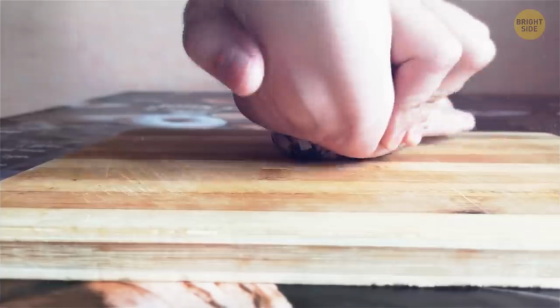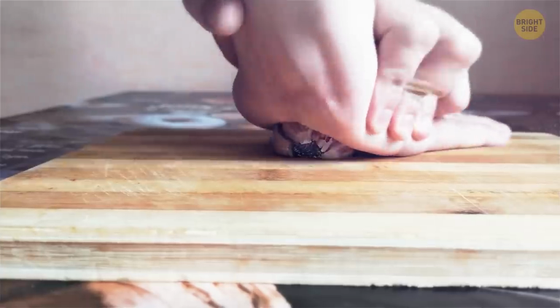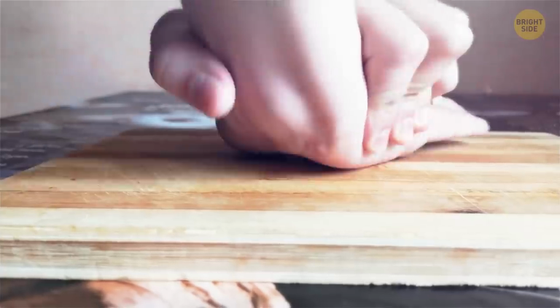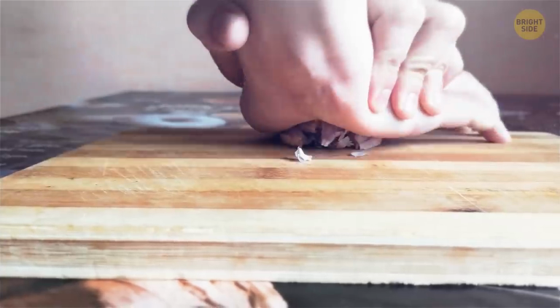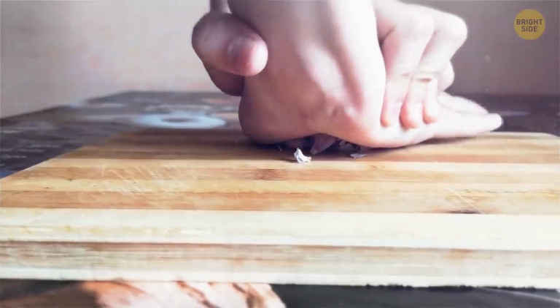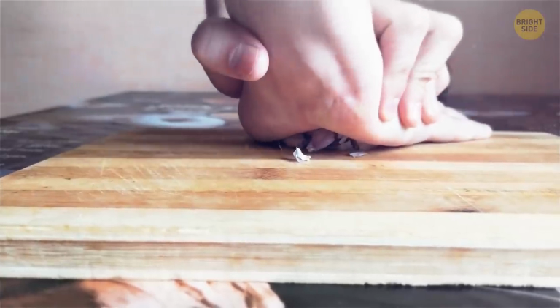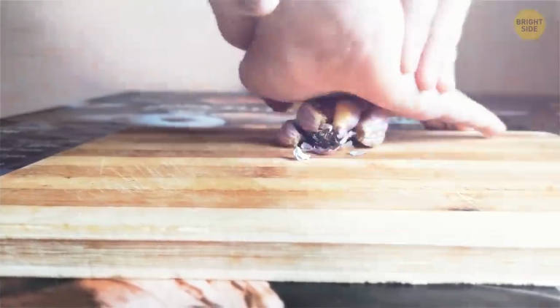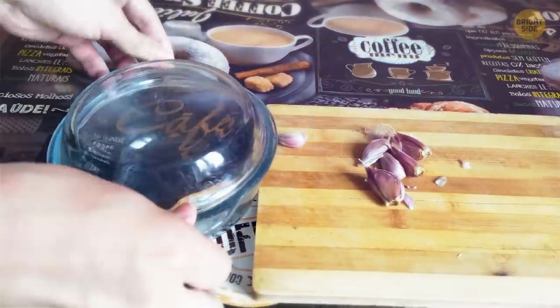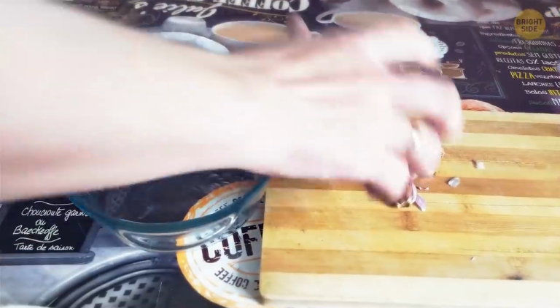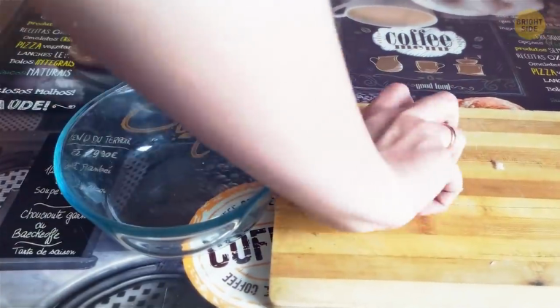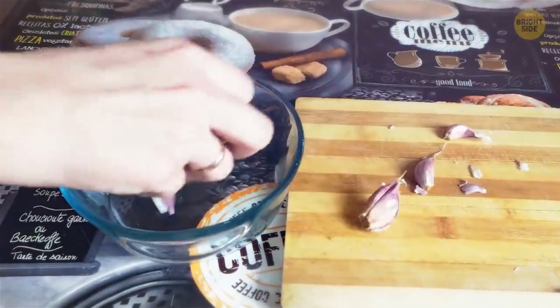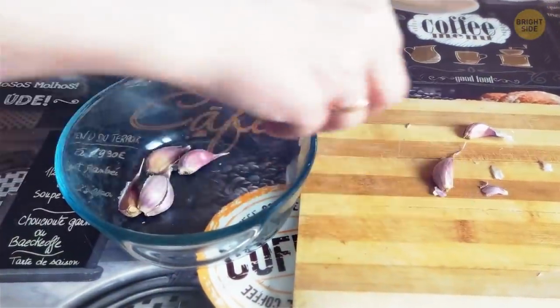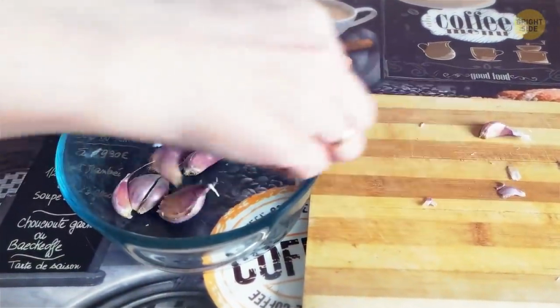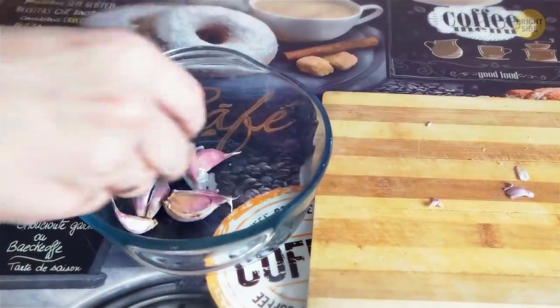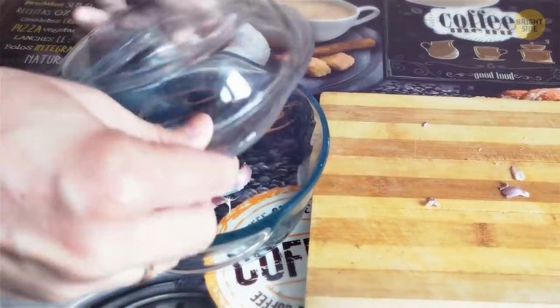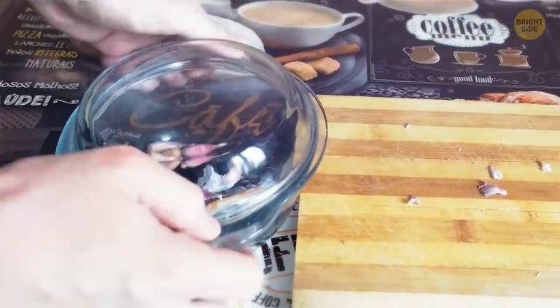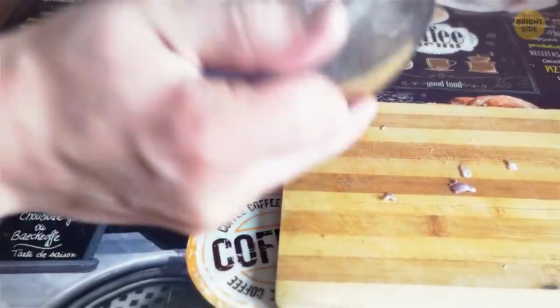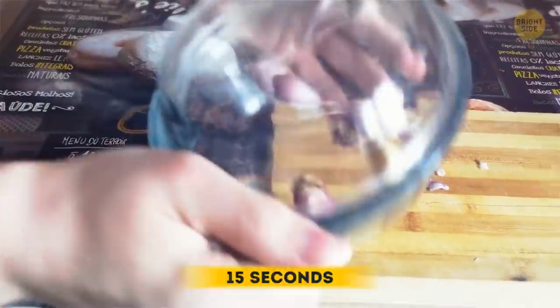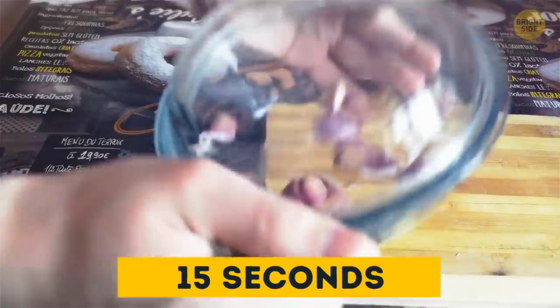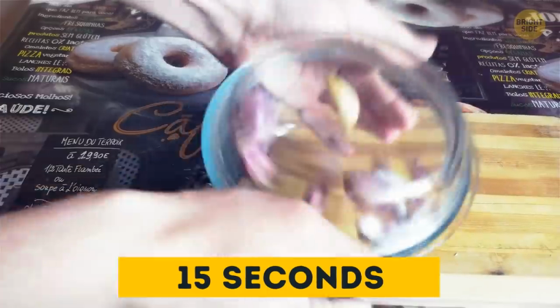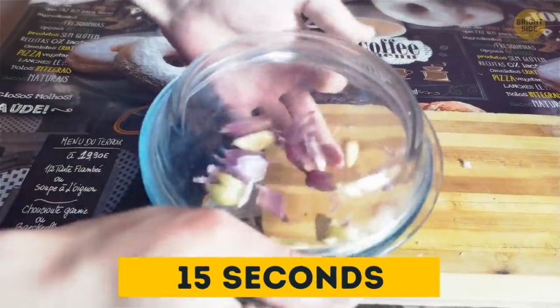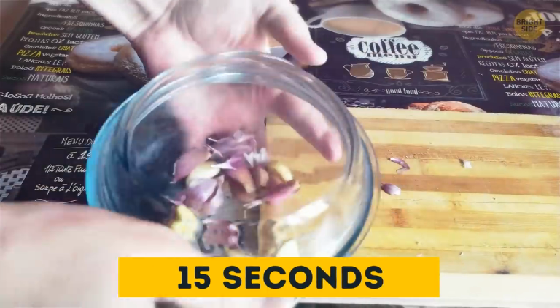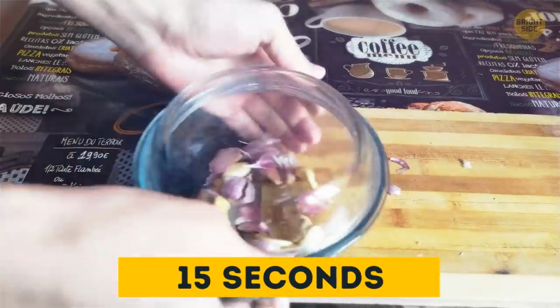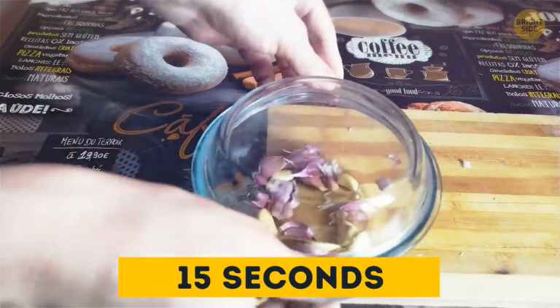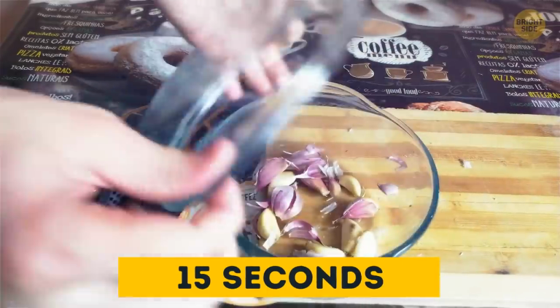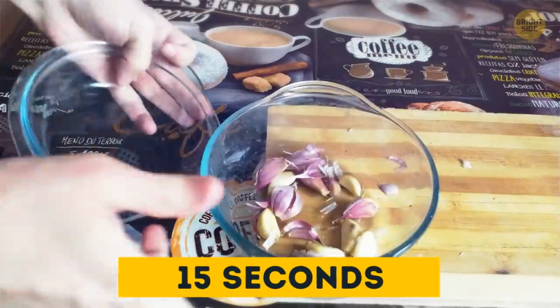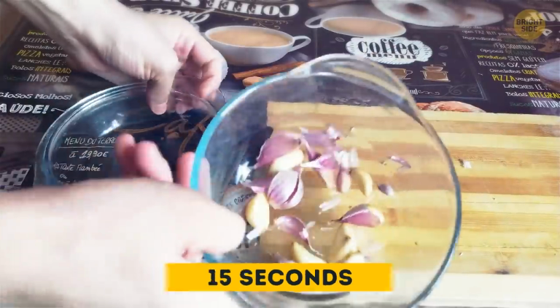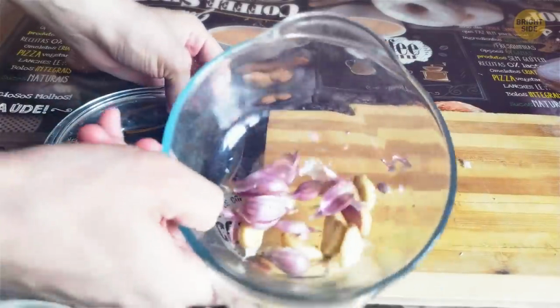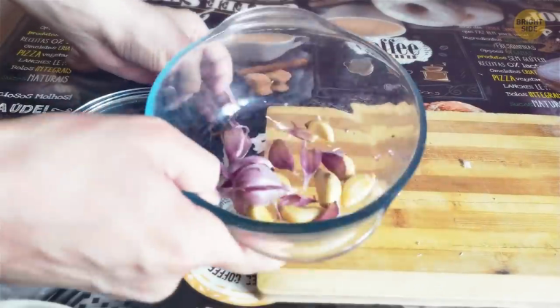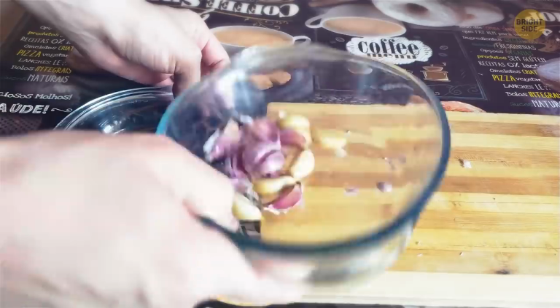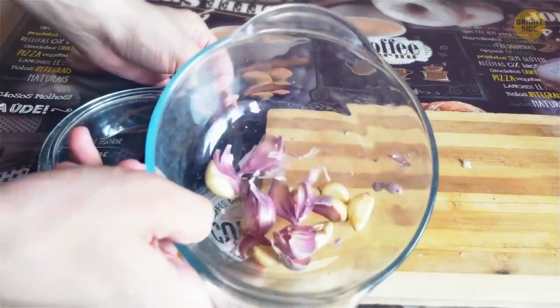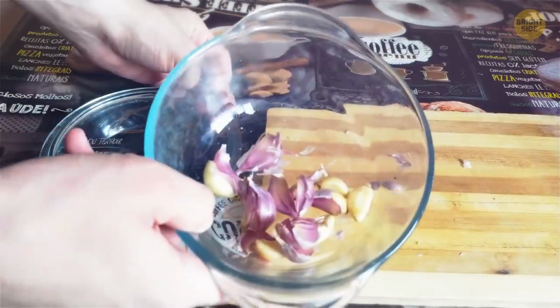To peel garlic quickly, hit the whole head with your palm against the top of the bulb. When you separate the cloves, put them in a bowl and cover it with a lid or another bowl. Shake it well for 15 seconds. The cloves will slam against the sides of the container and each other and get separated from their skins.